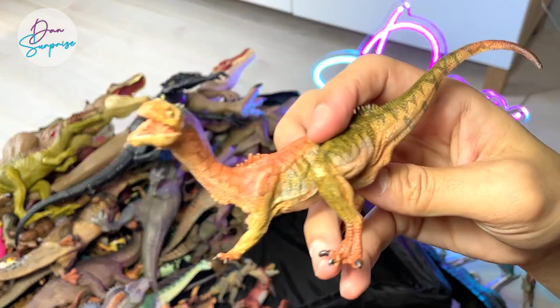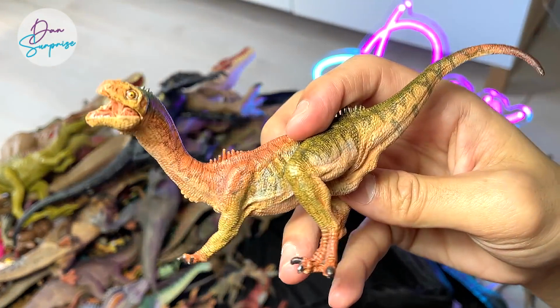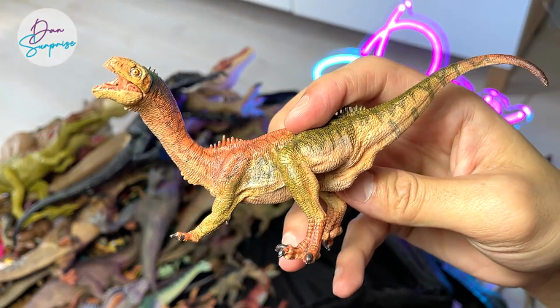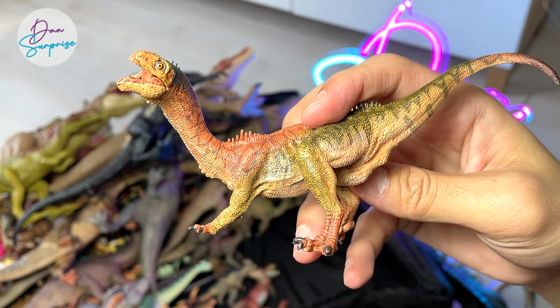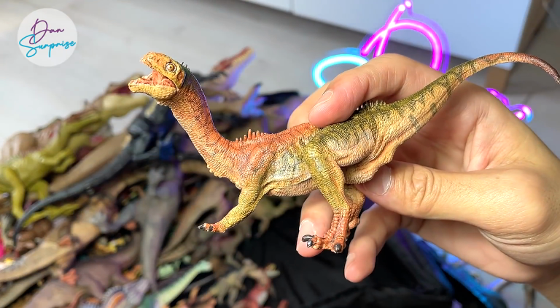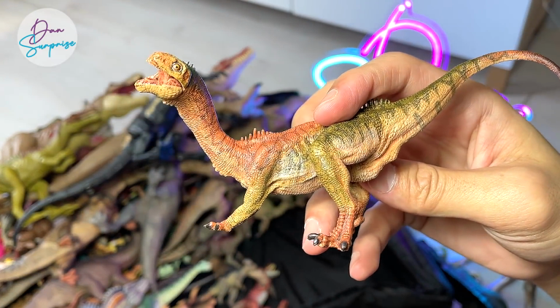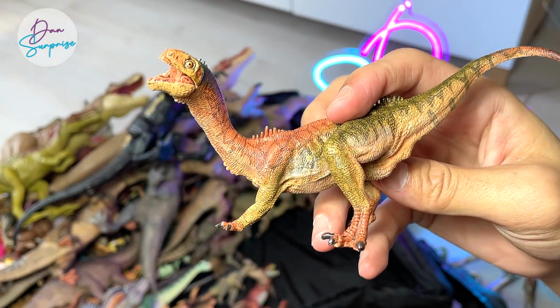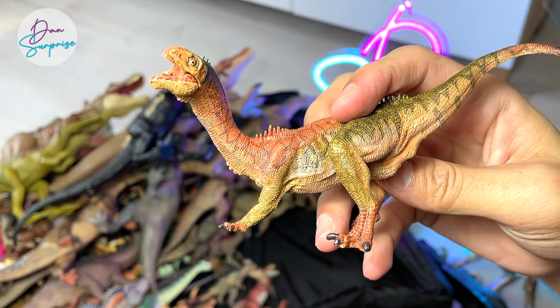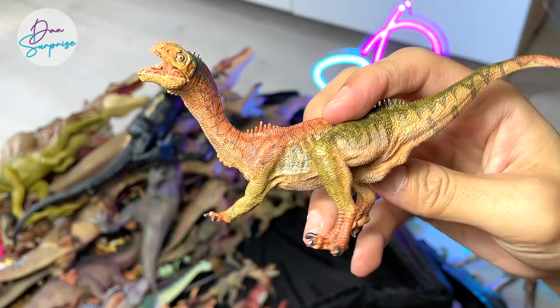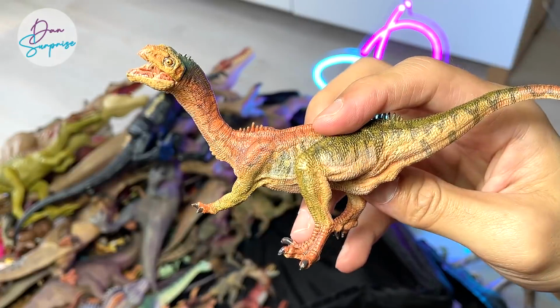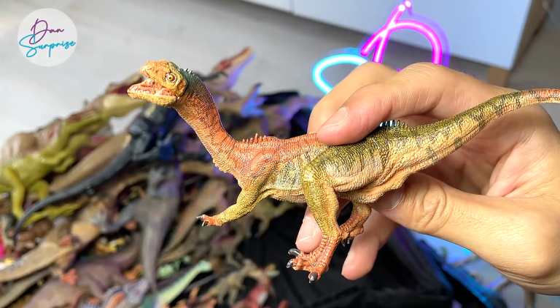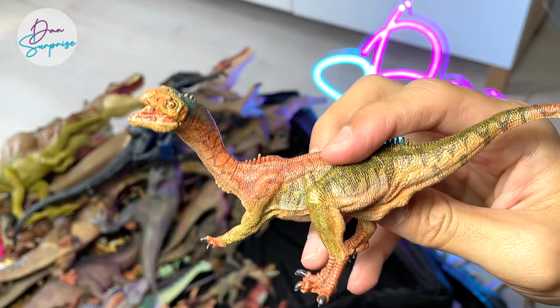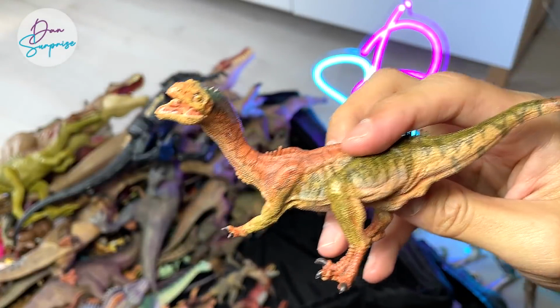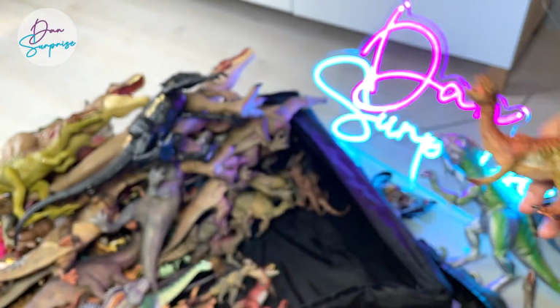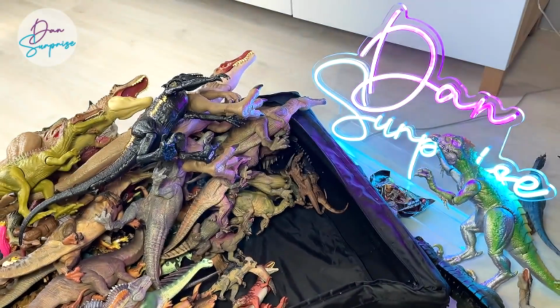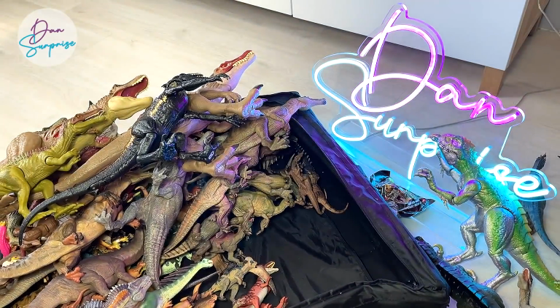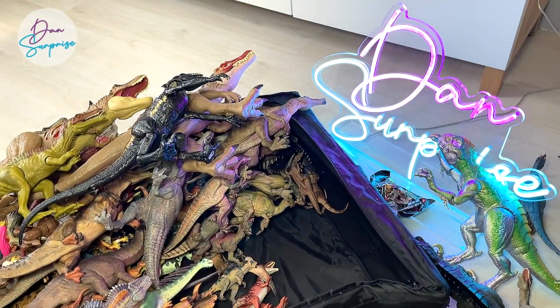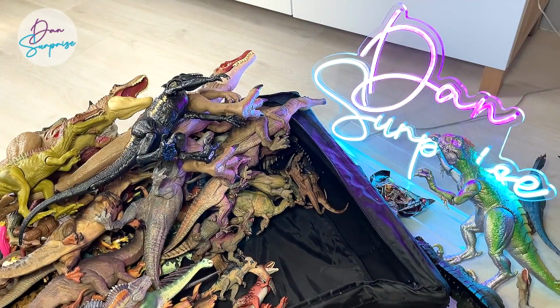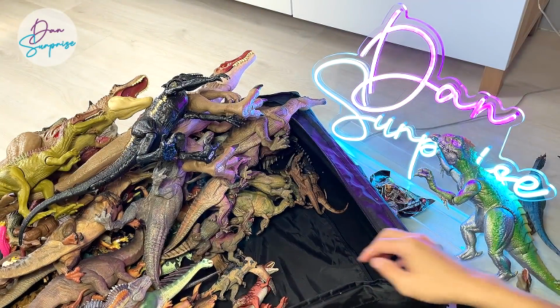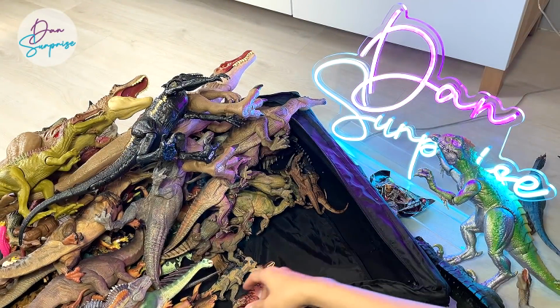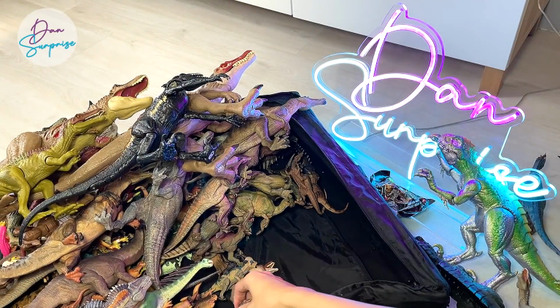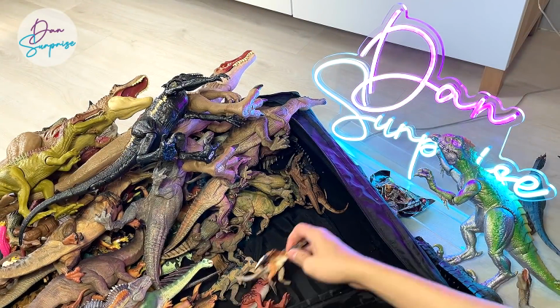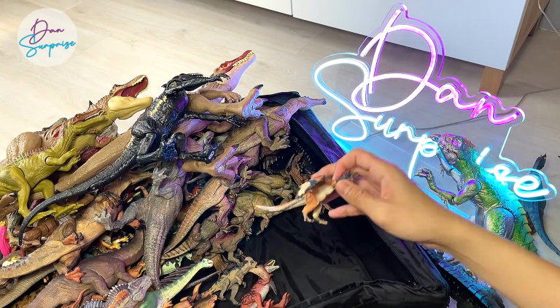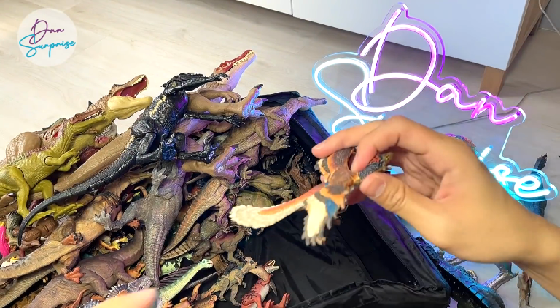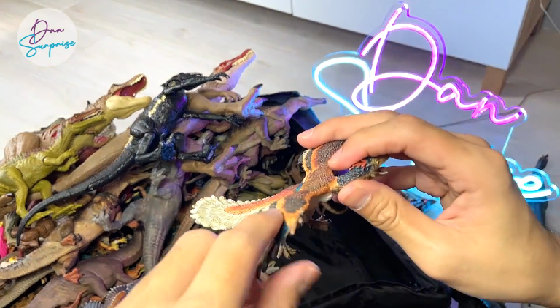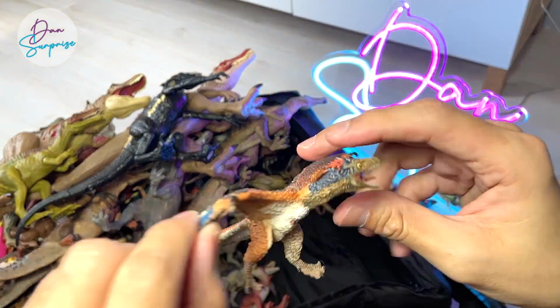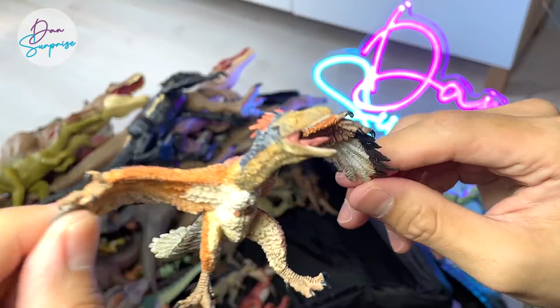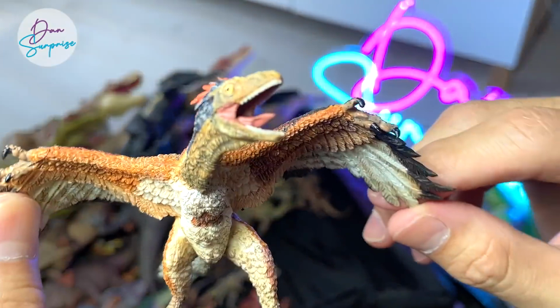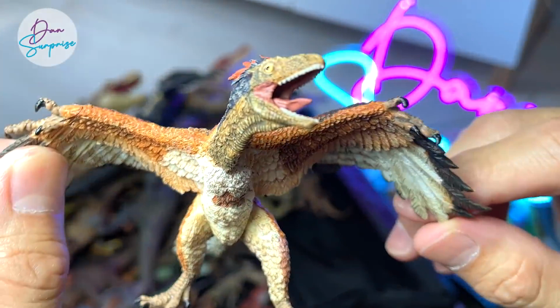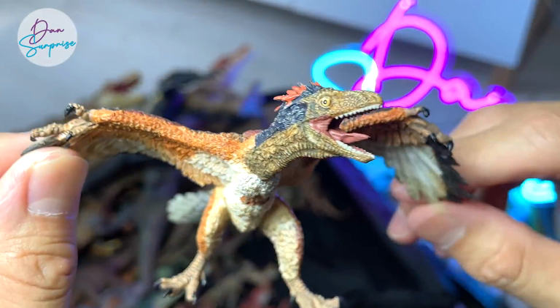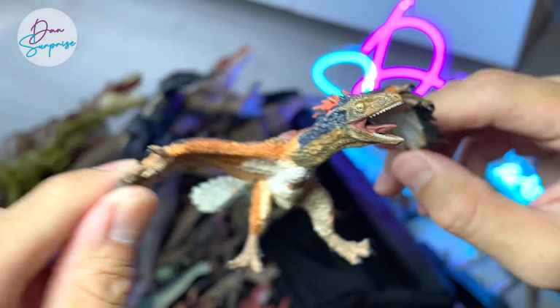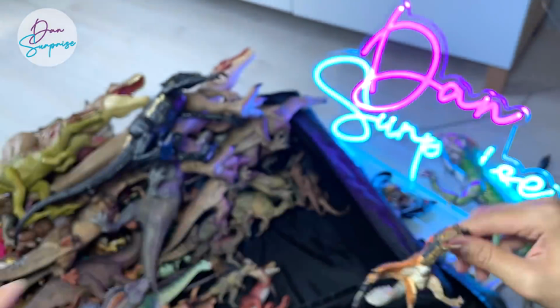Oh, this is known as a Chilesaurus — I'm not too sure whether I've got the pronunciation right, but along the lines of that. Archaeopteryx right over here.